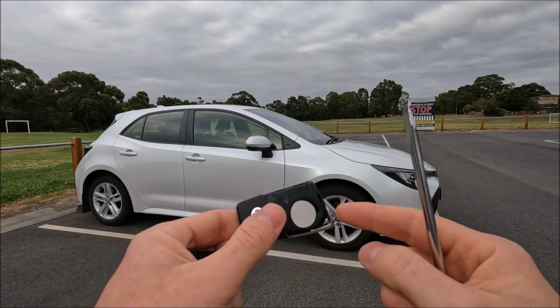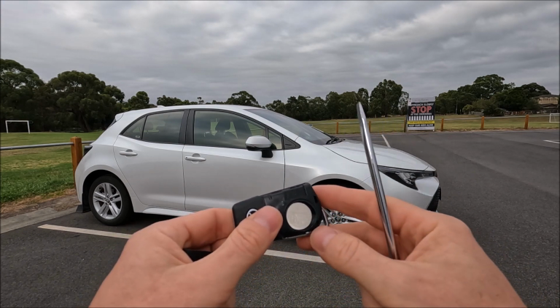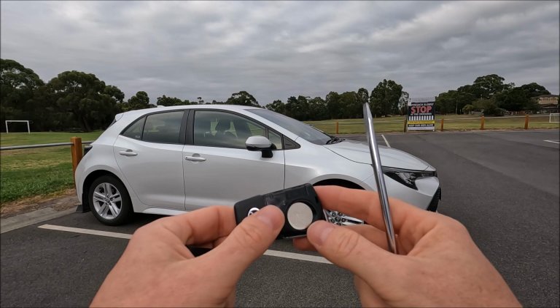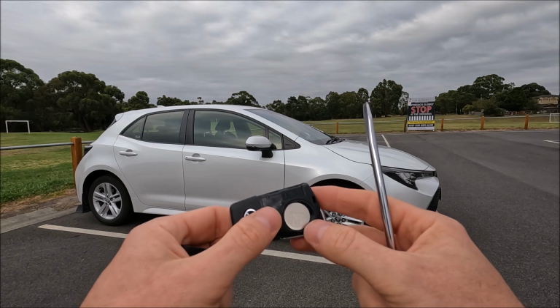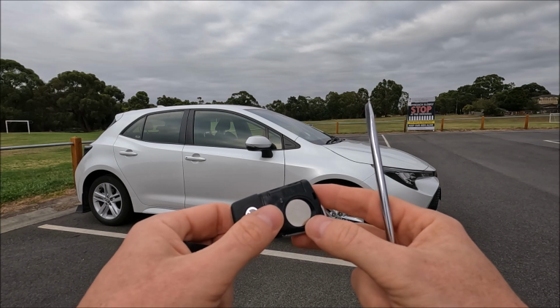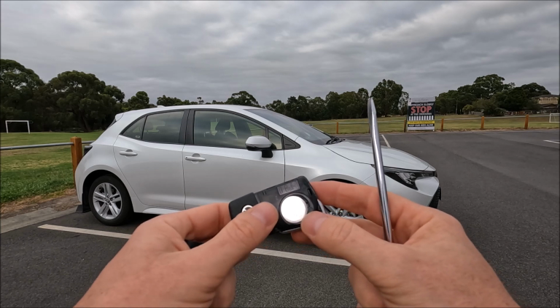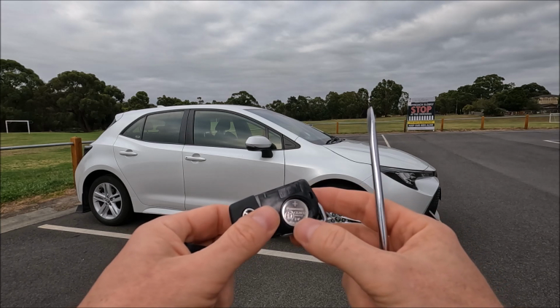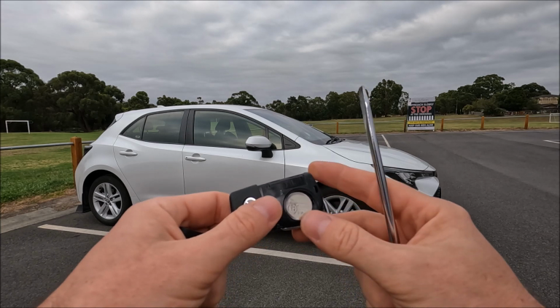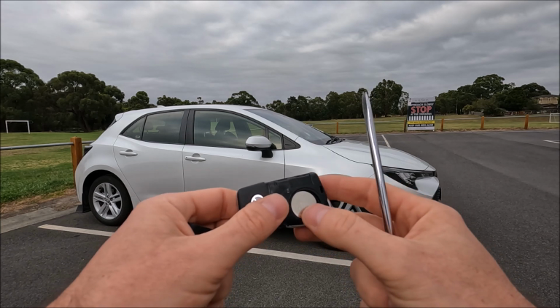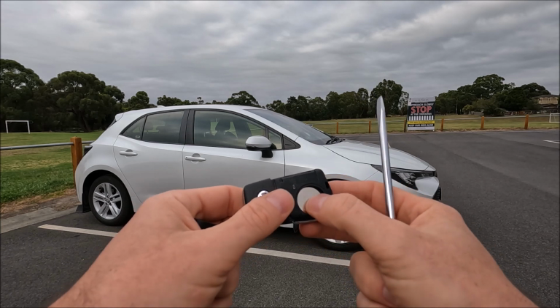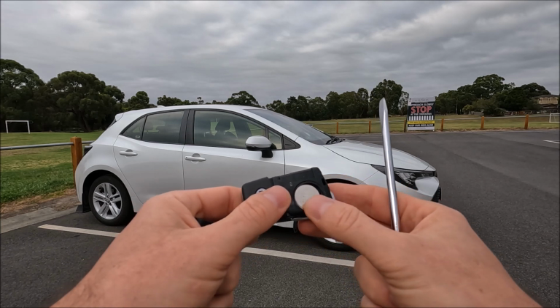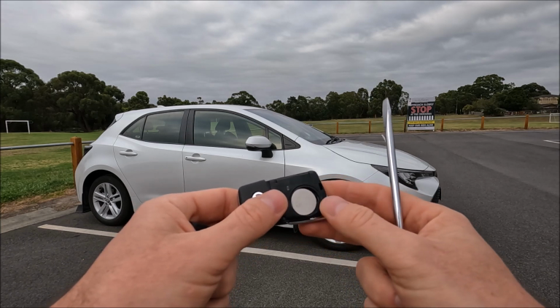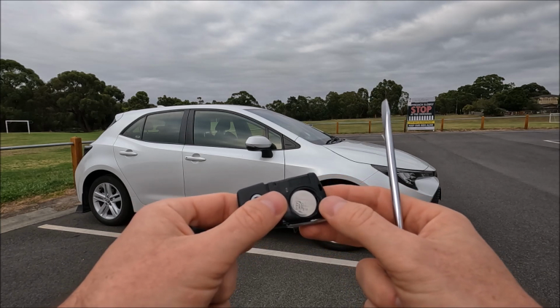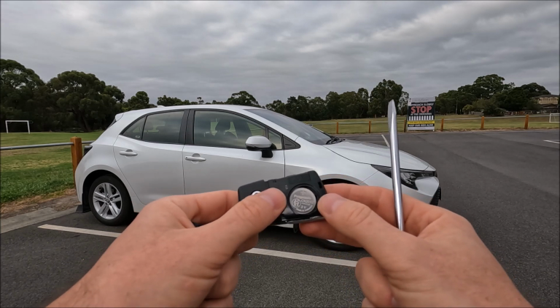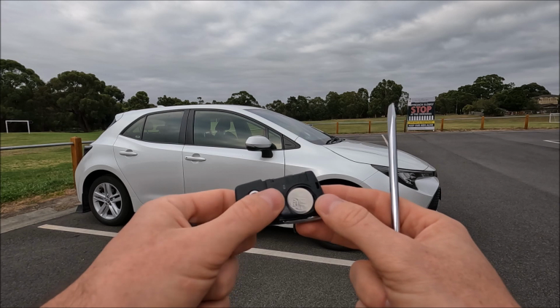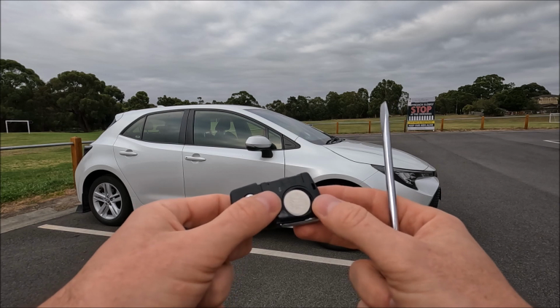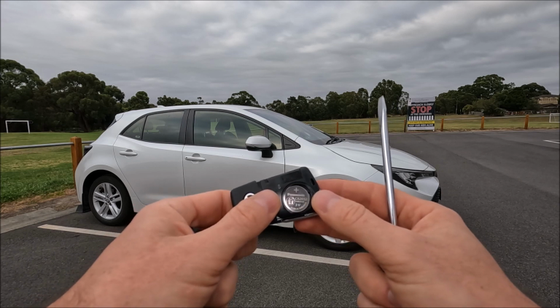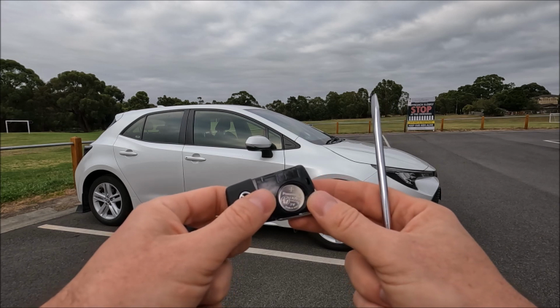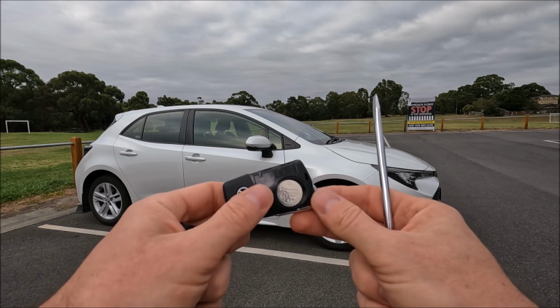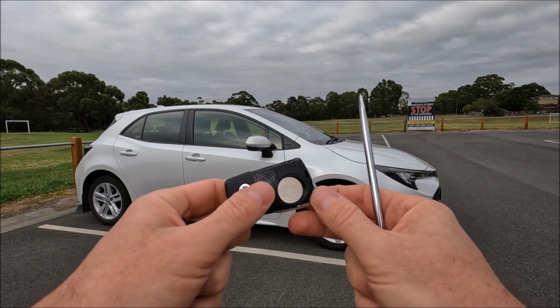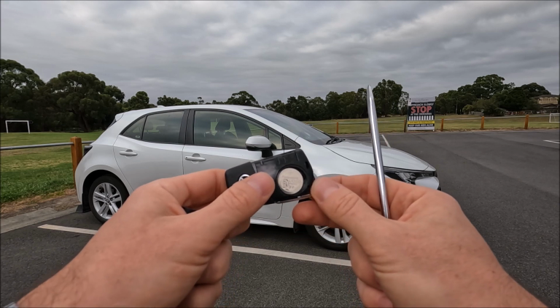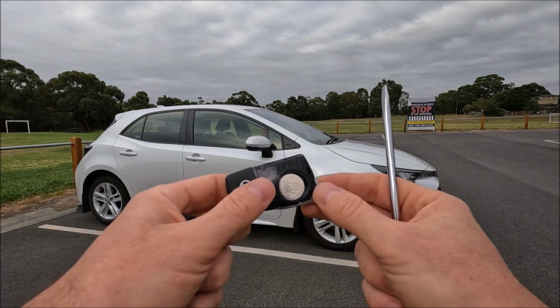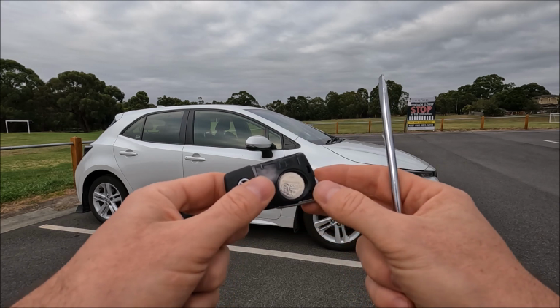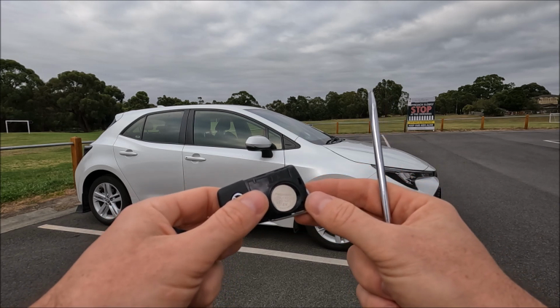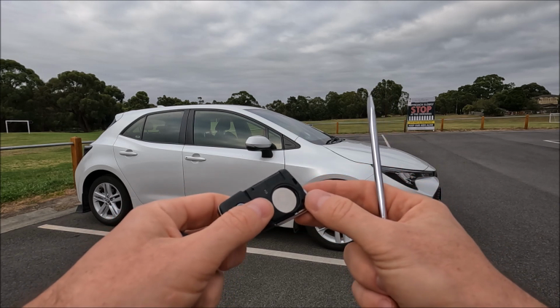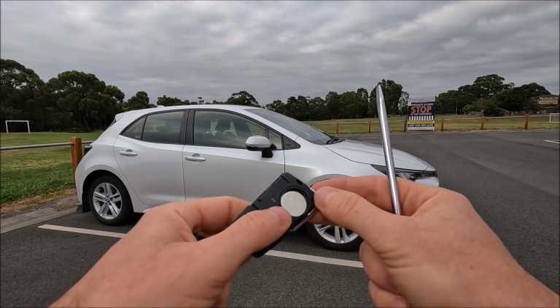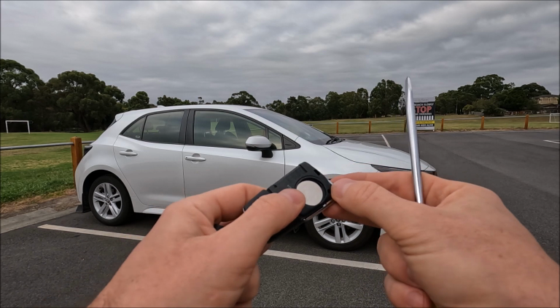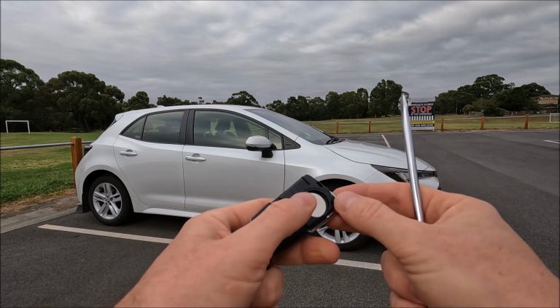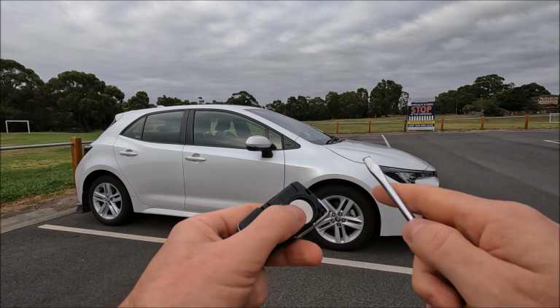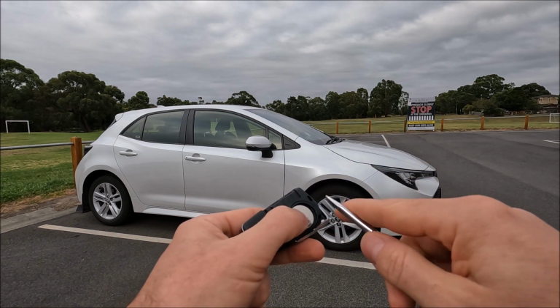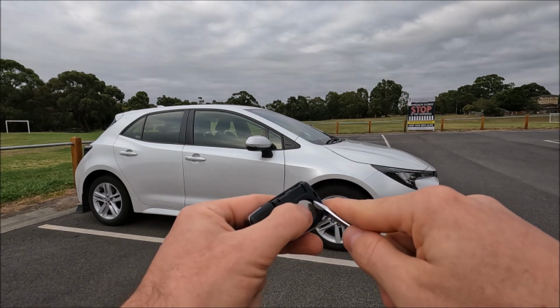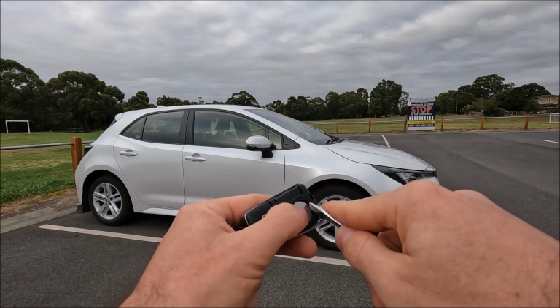You'll notice that the writing is actually facing upwards. This is the standard battery that came with the car from new — the brand is Panasonic and the model is CR2032, which is a very popular battery for car keys.